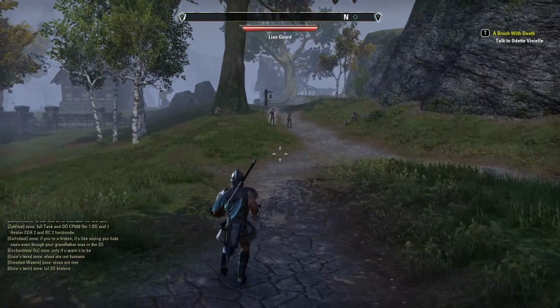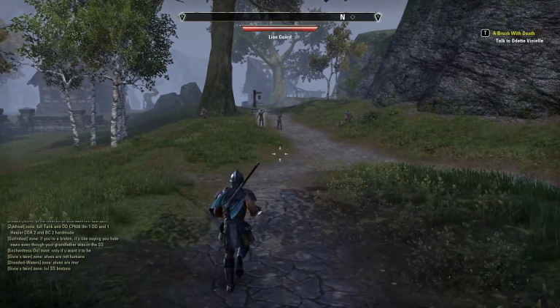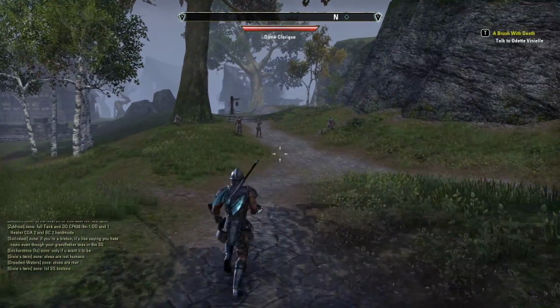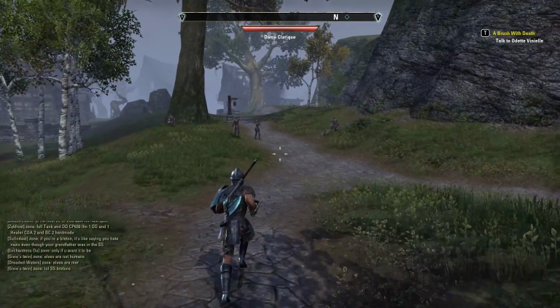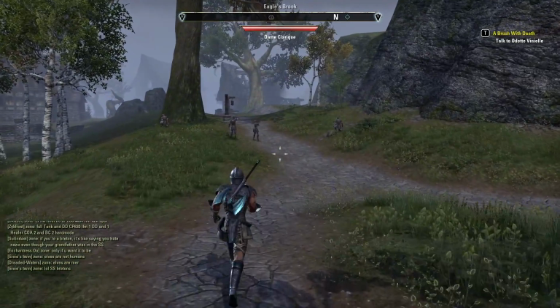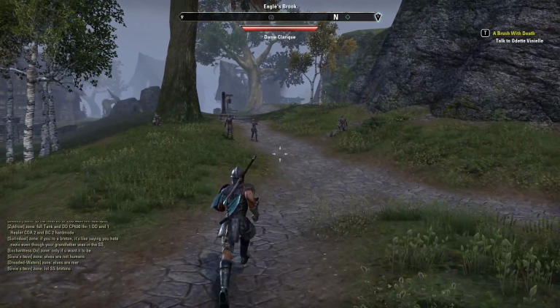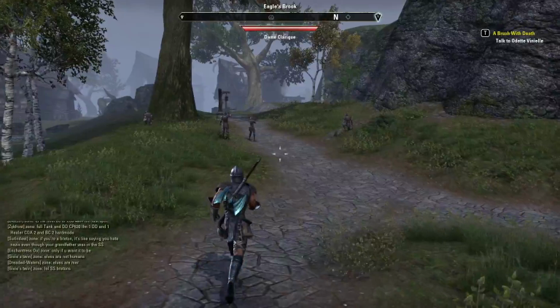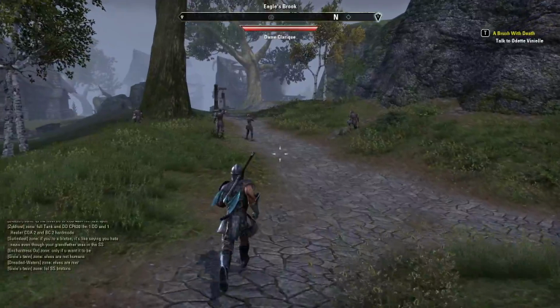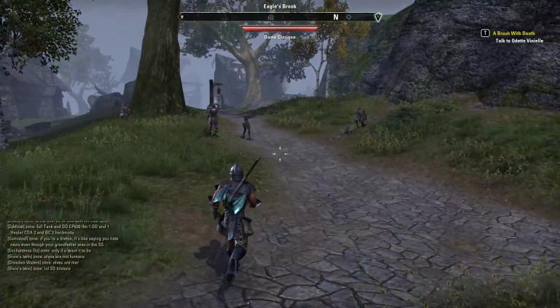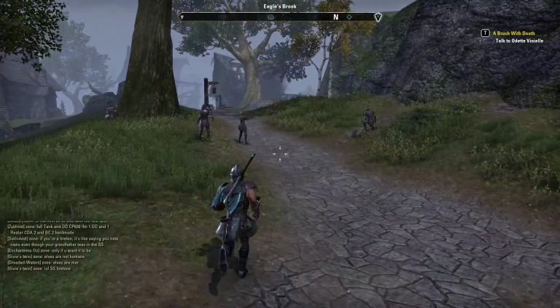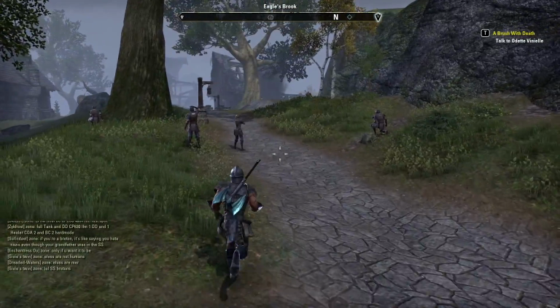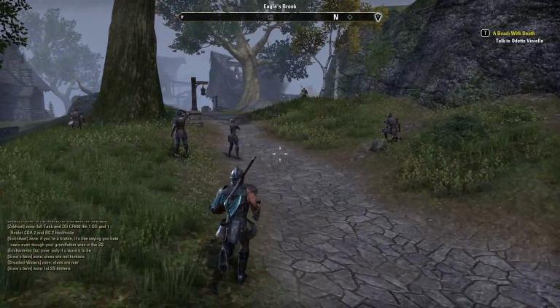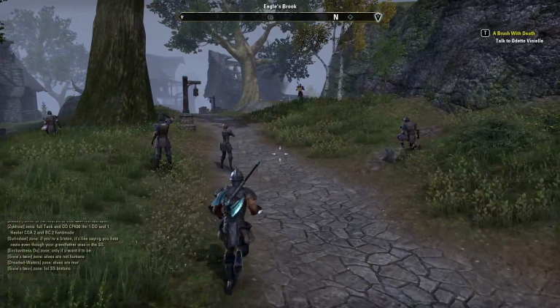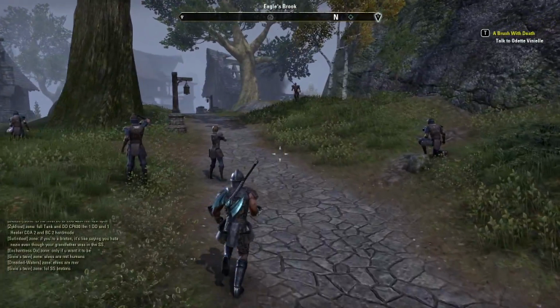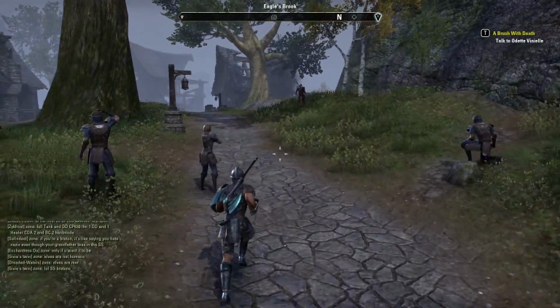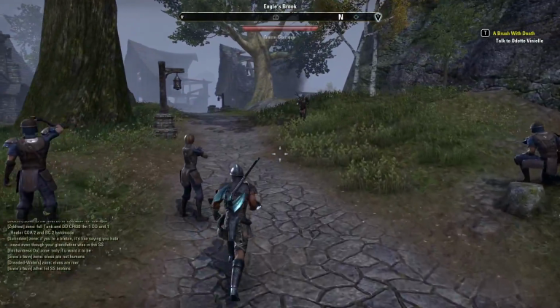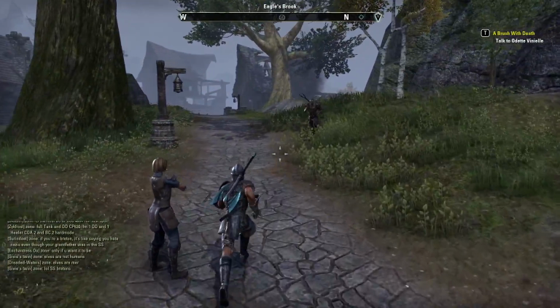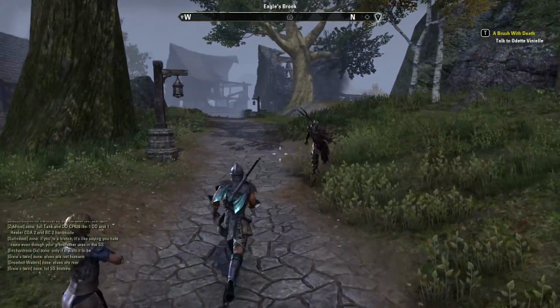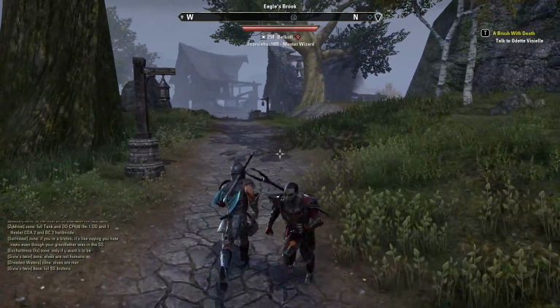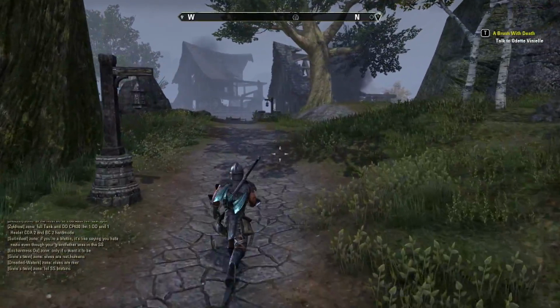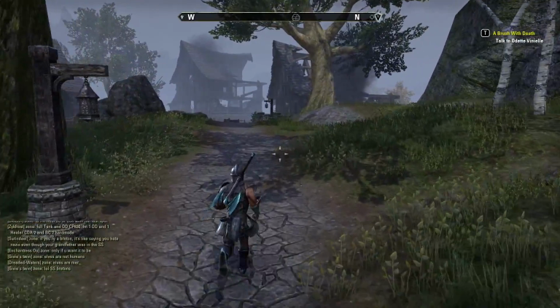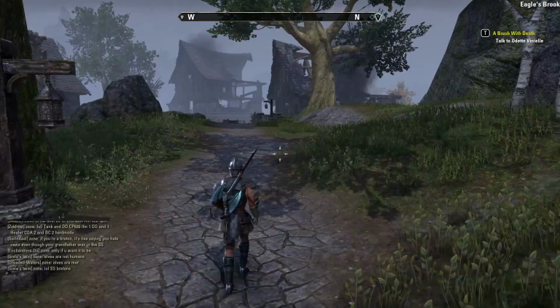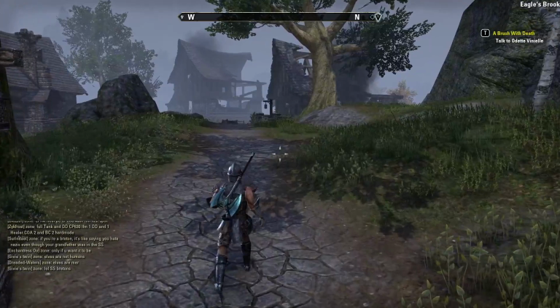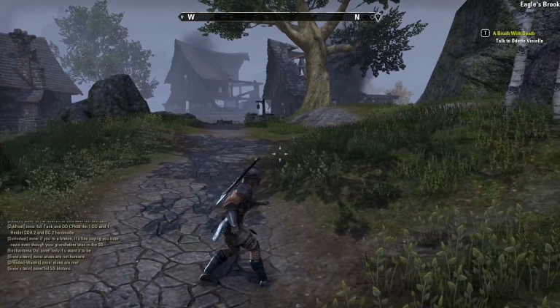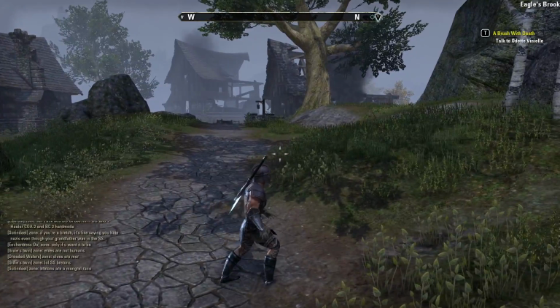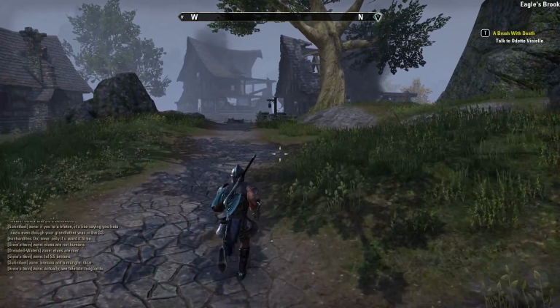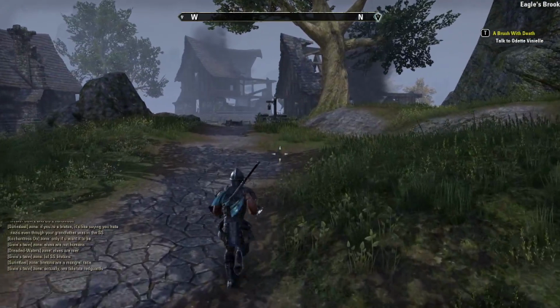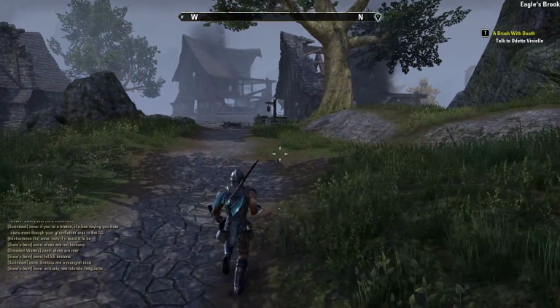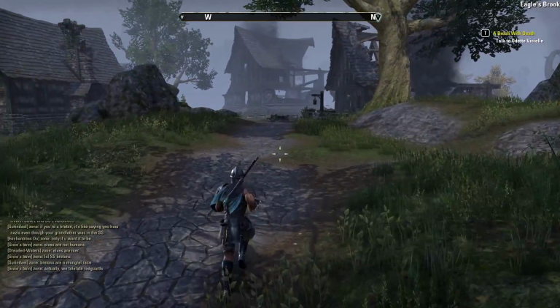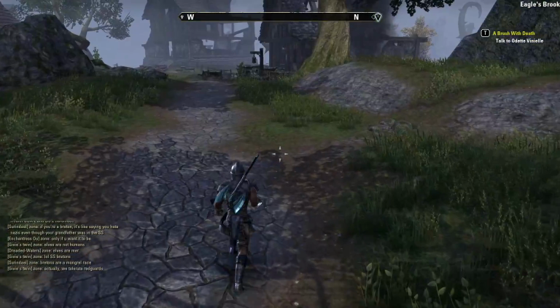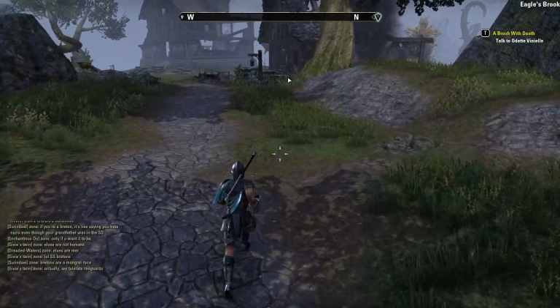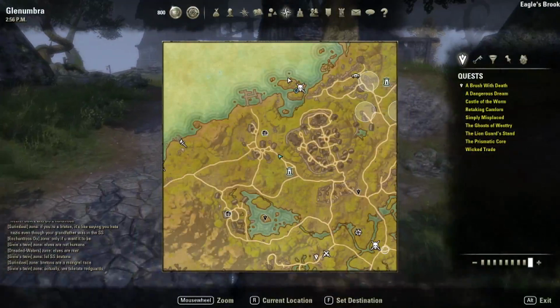So which of these races should you pick for the role you want to play? If you want to tank then you're probably going to want to look at Imperials, Redguards, and Nords, as they have the most significant passive abilities that affect tanking.